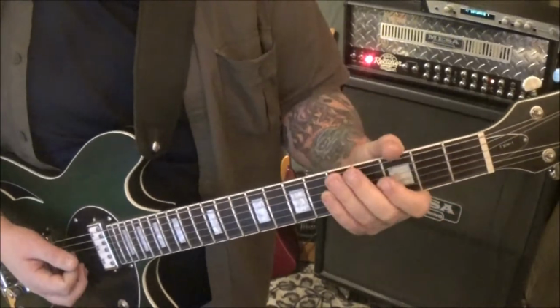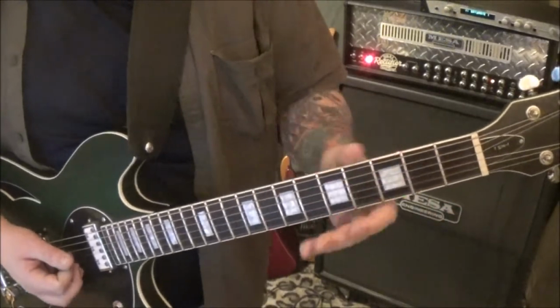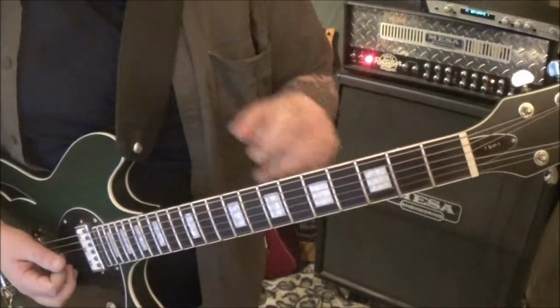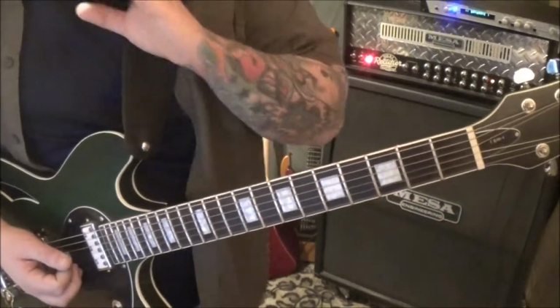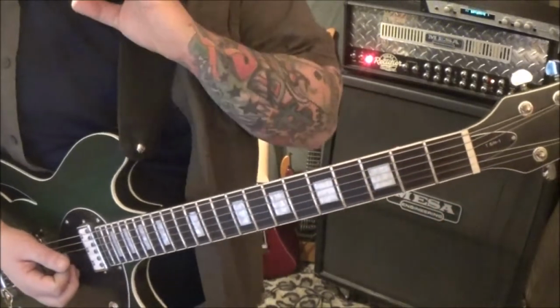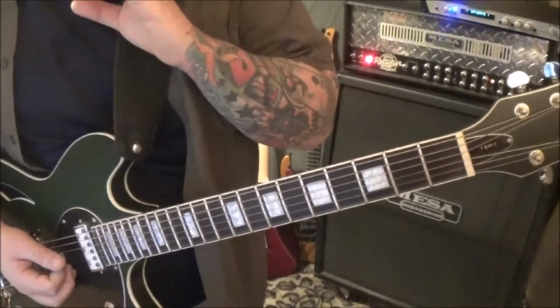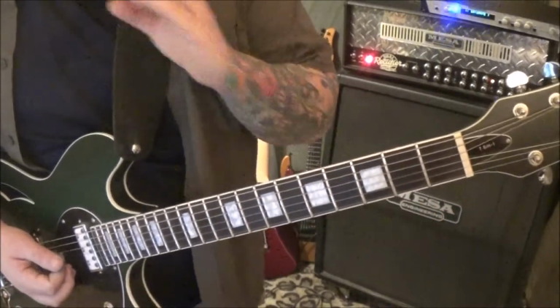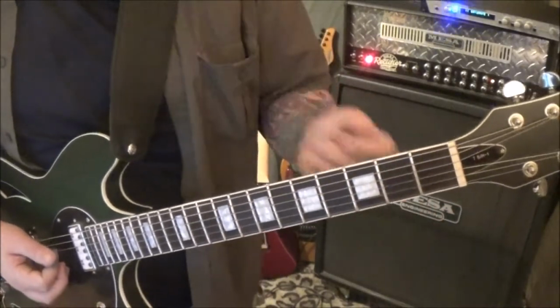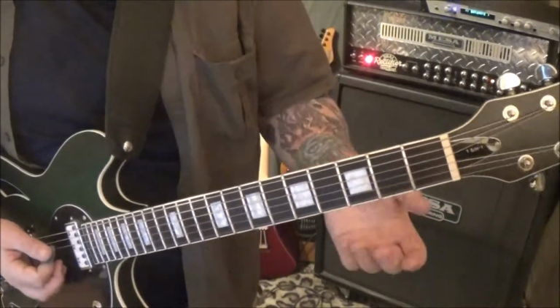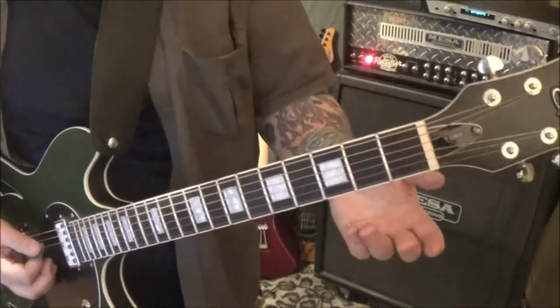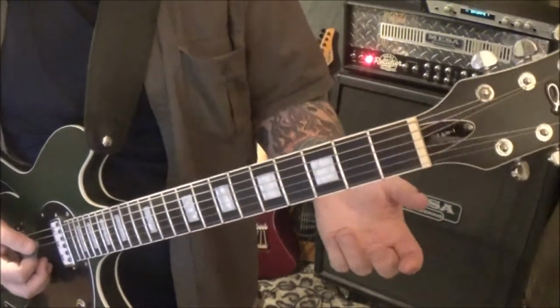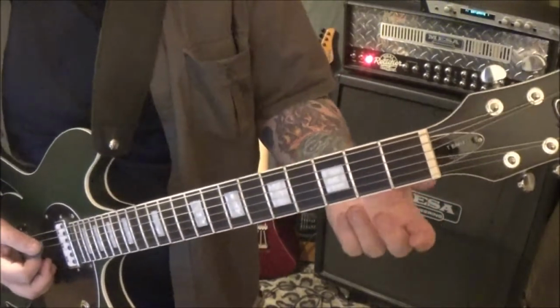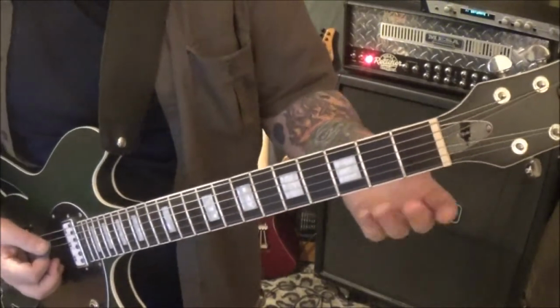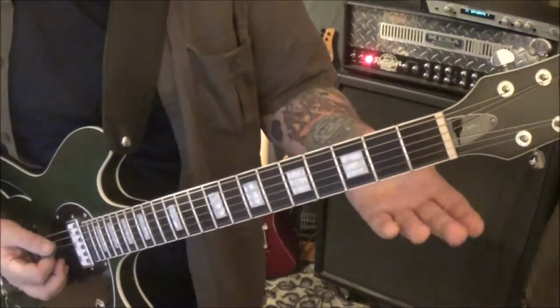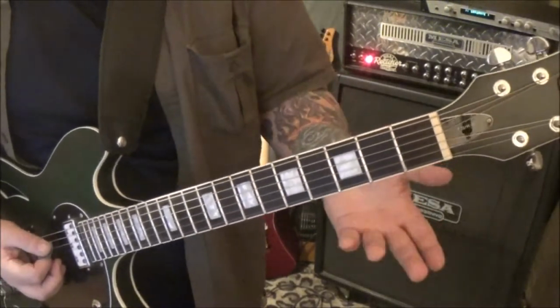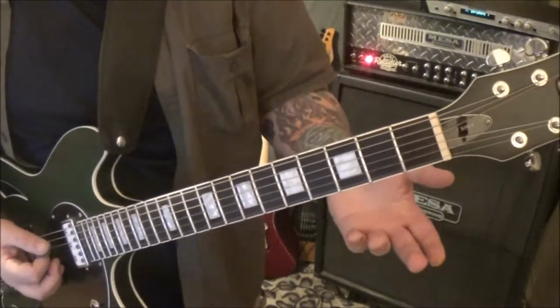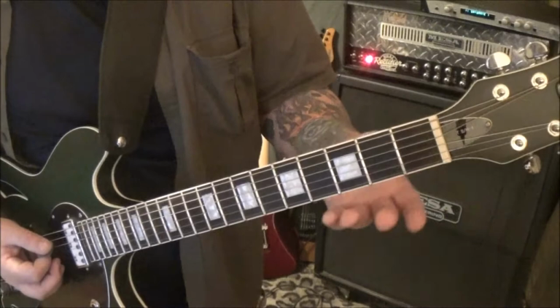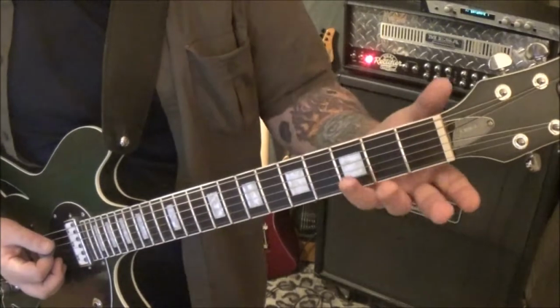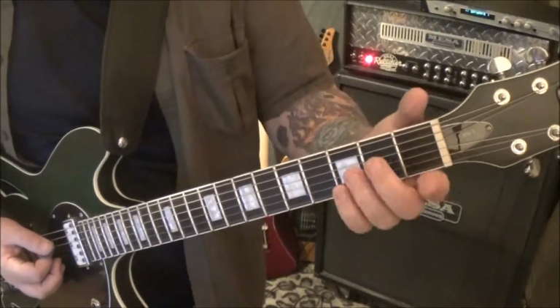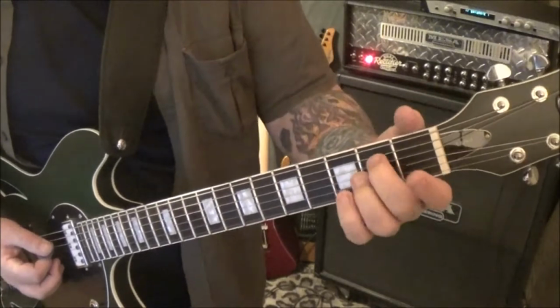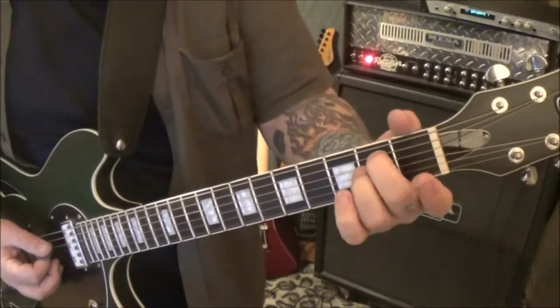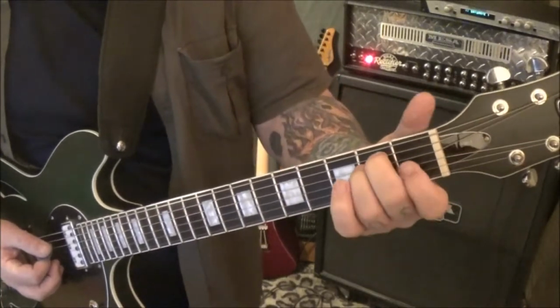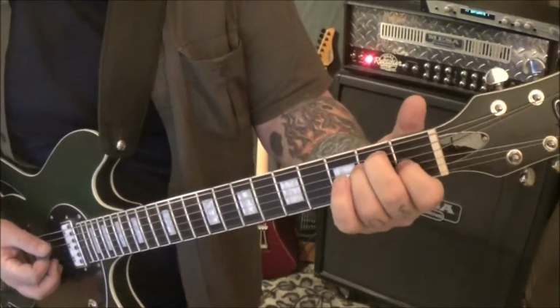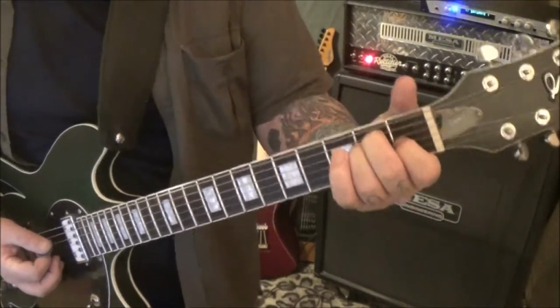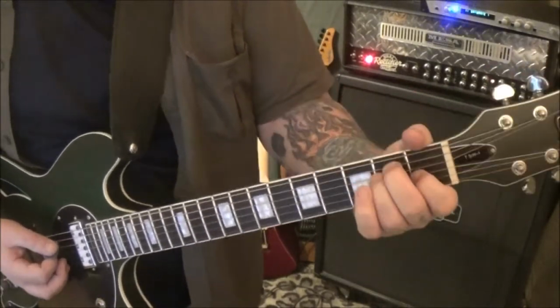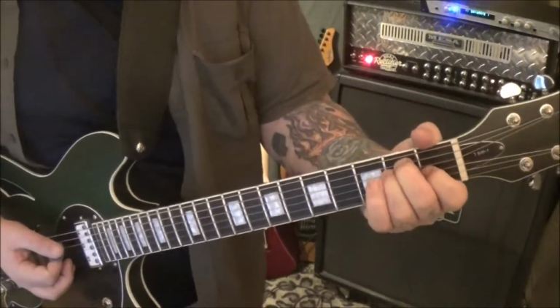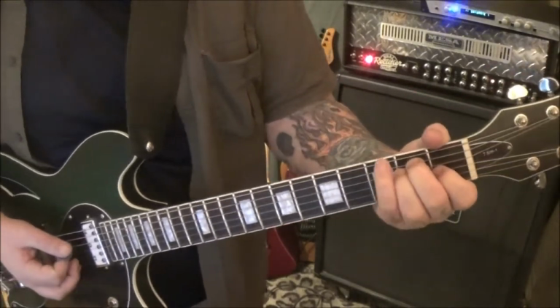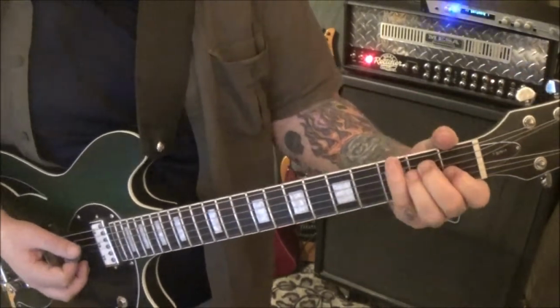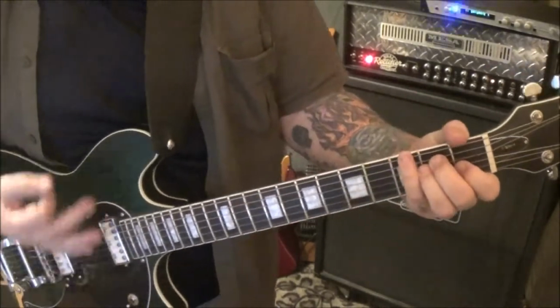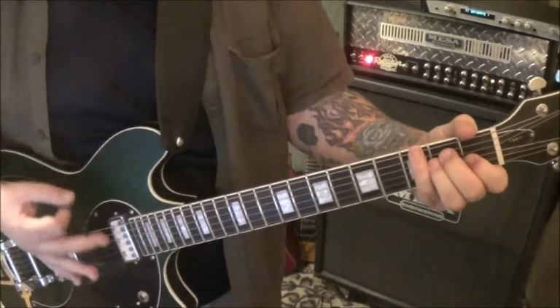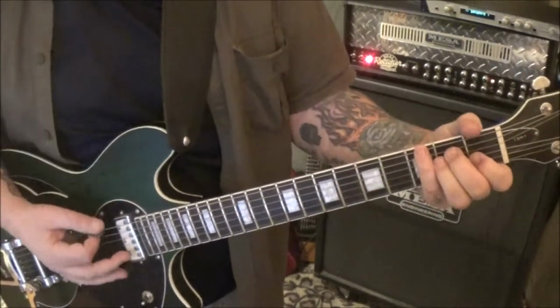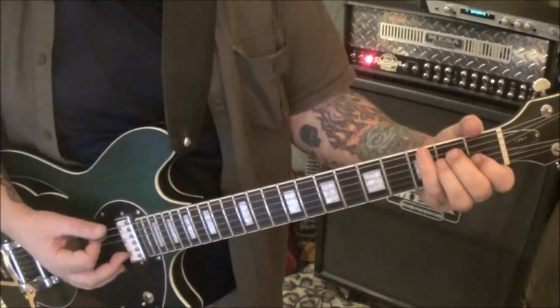Section 1B at 2 seconds in is an E major from the top string down: open 2, 2, 1, open — just standard E major.